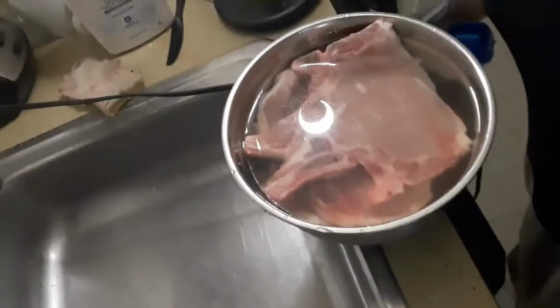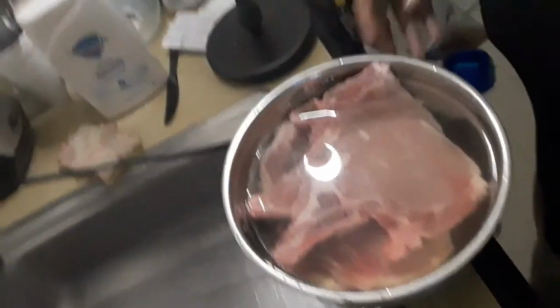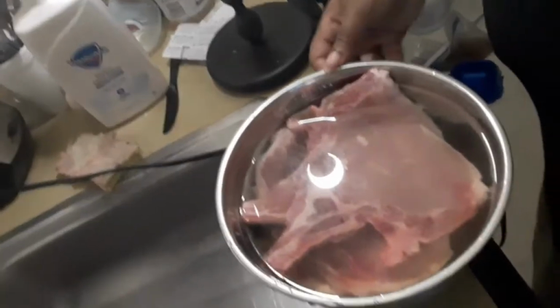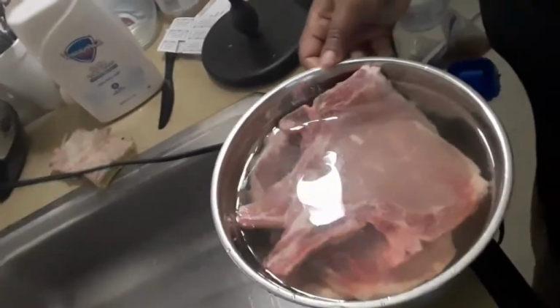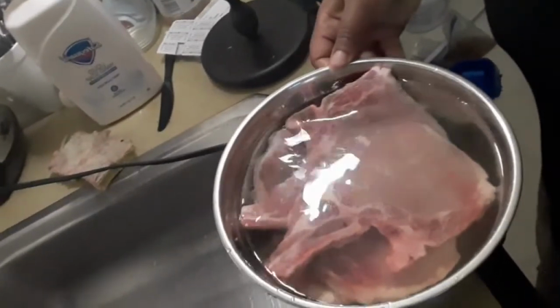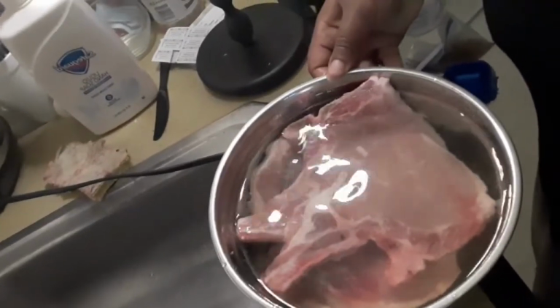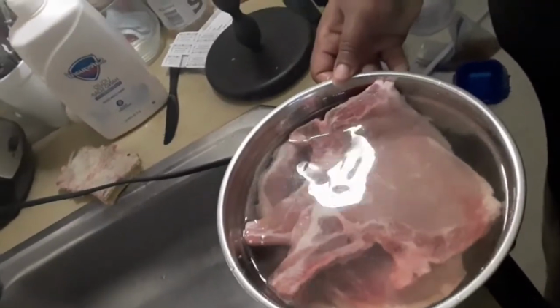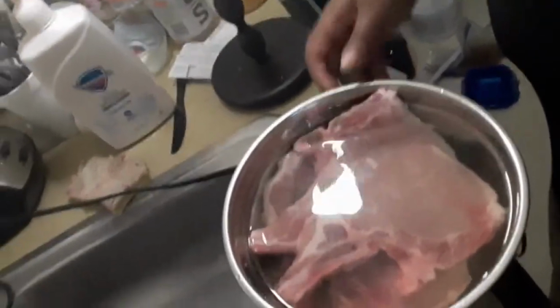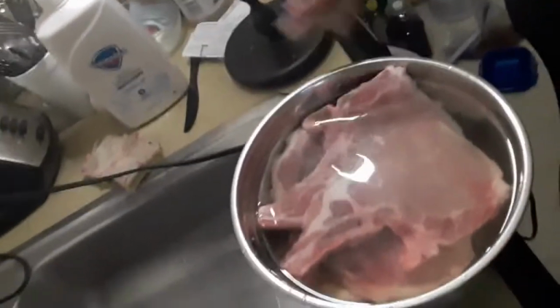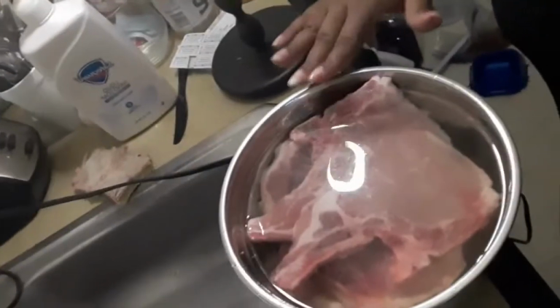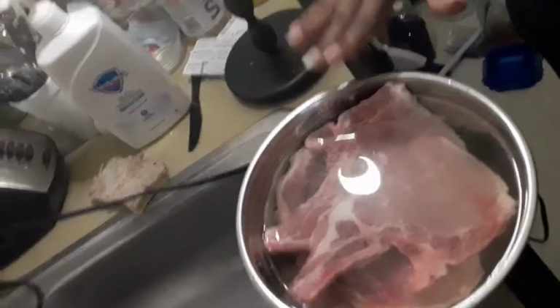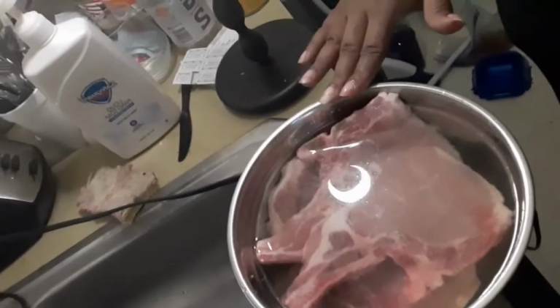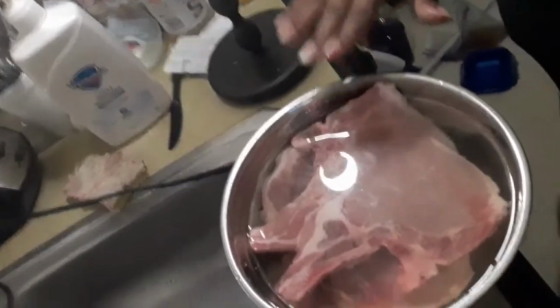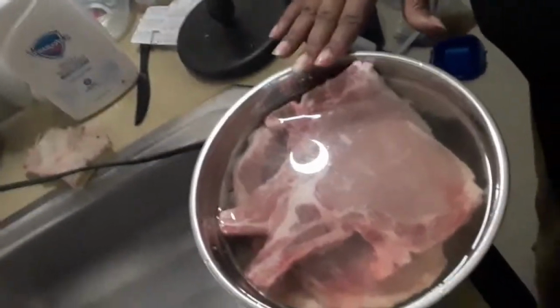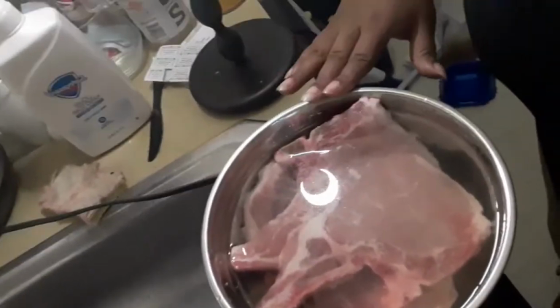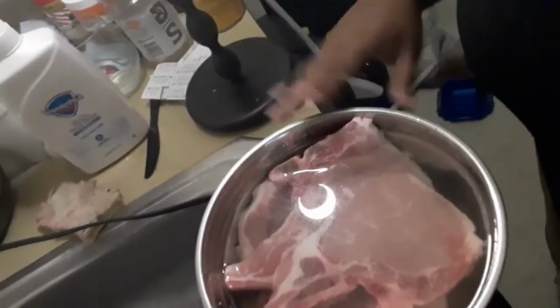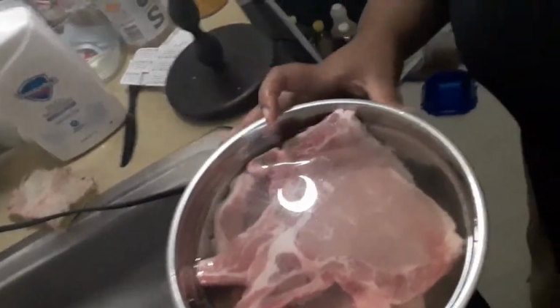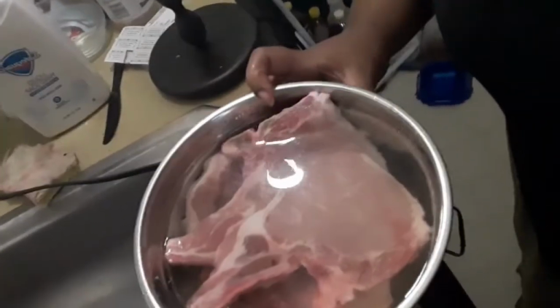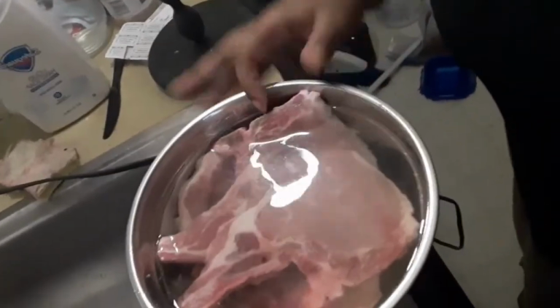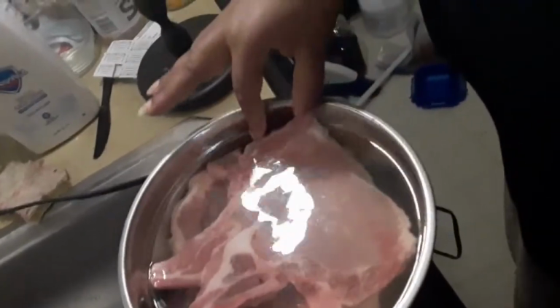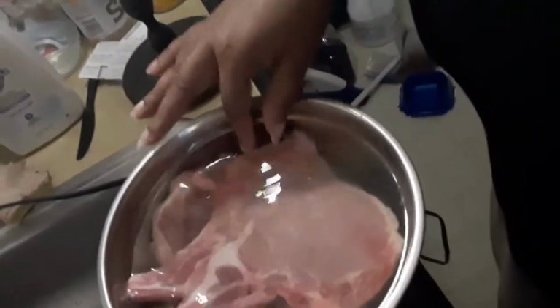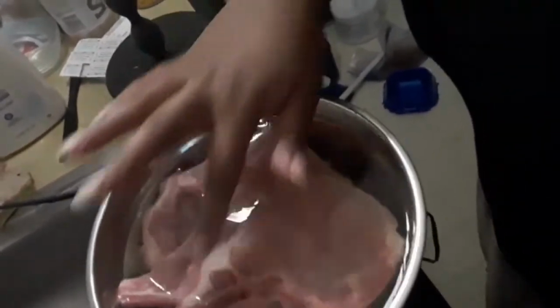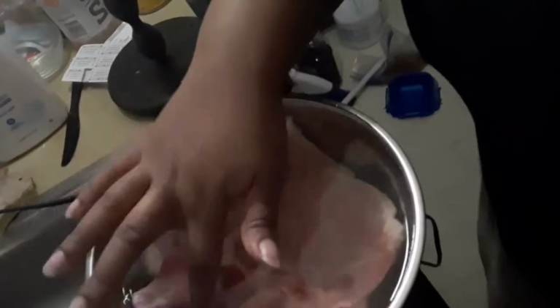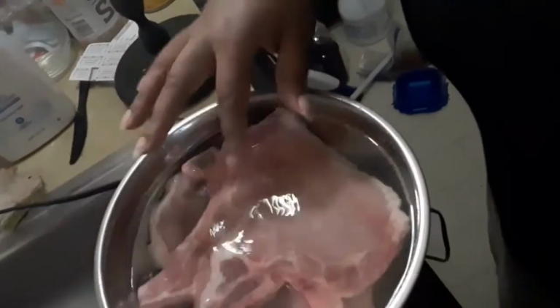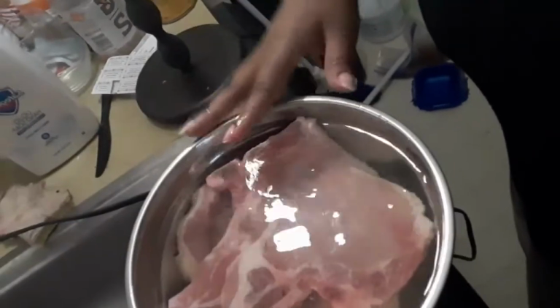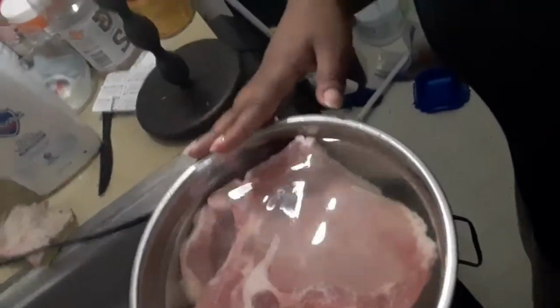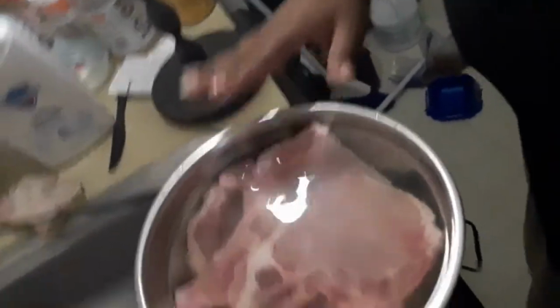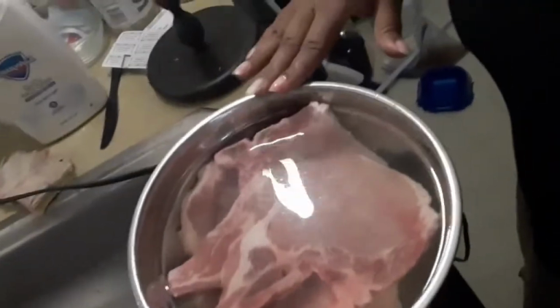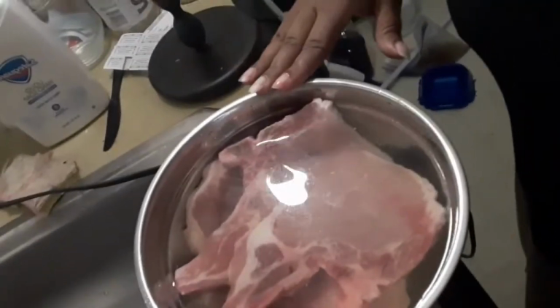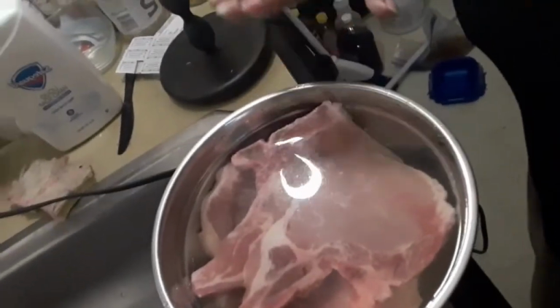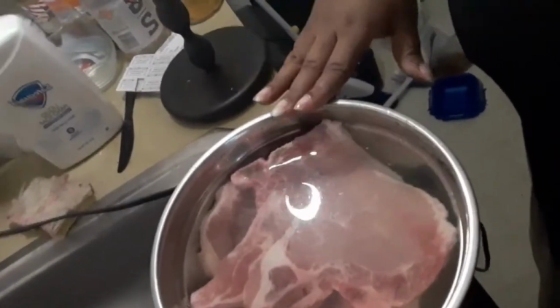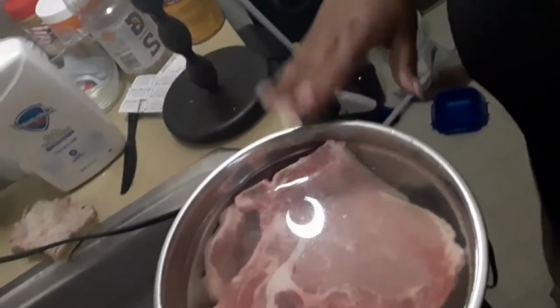Hey y'all, so today we're going to be making lemon pepper pork chops. What you're going to do is just put your pork chops in about three tablespoons of vinegar — the rest of it is water.